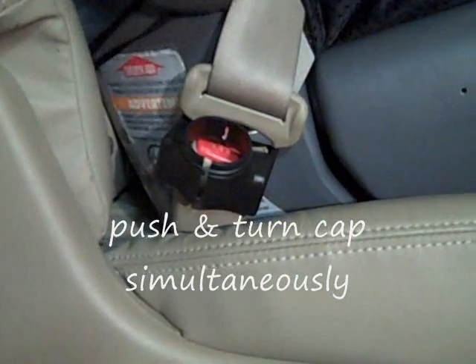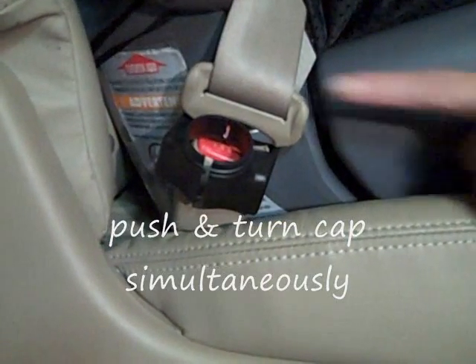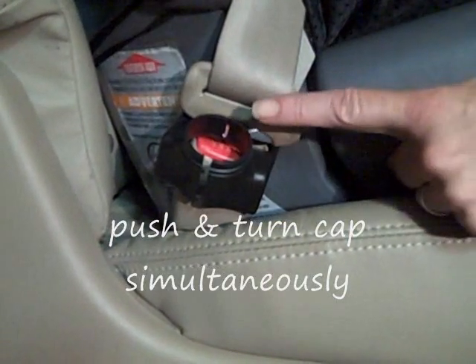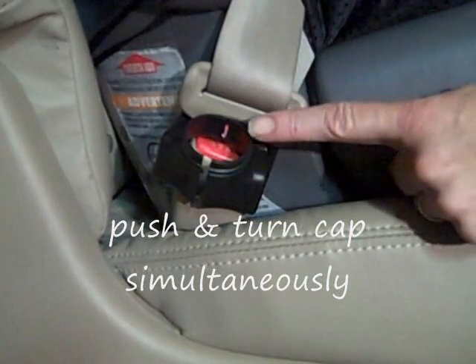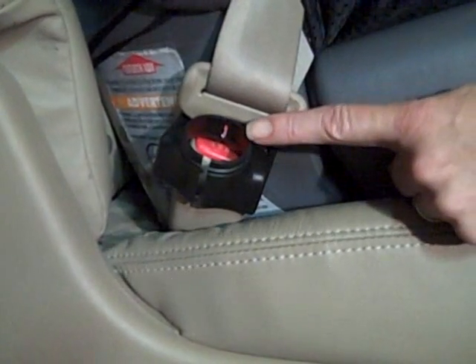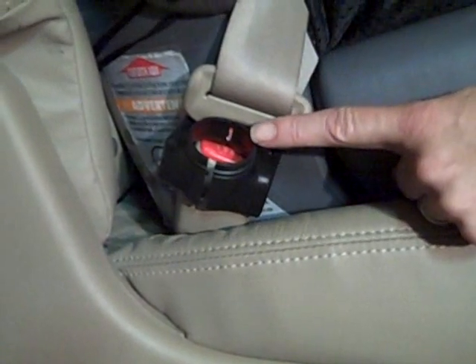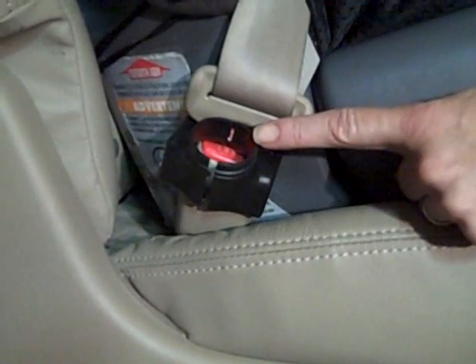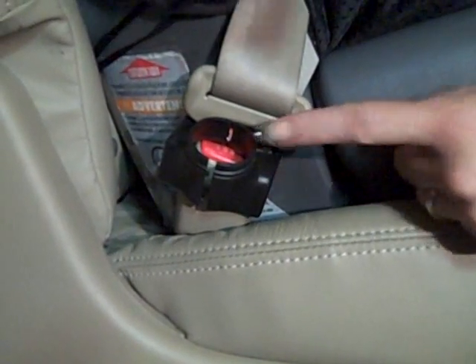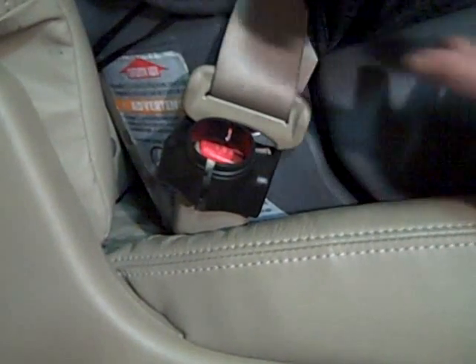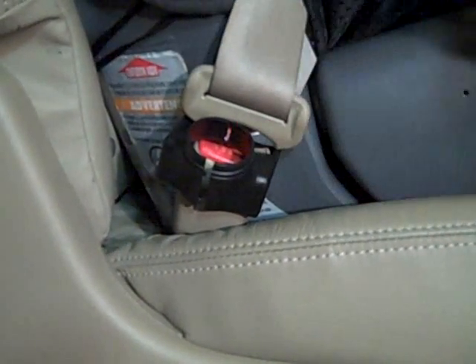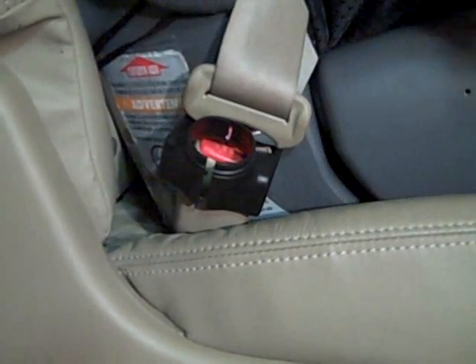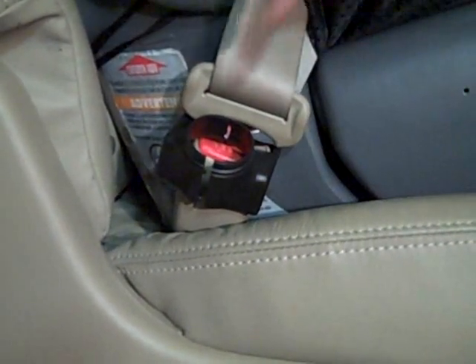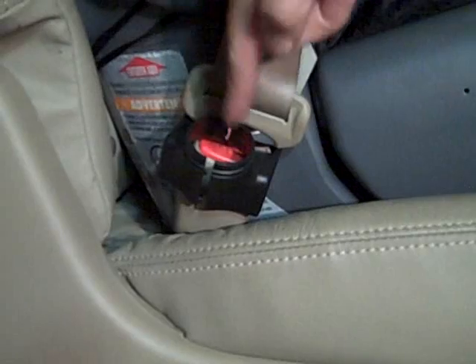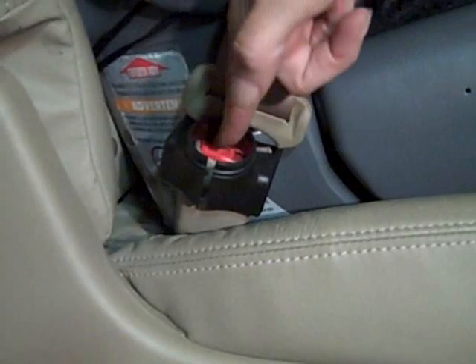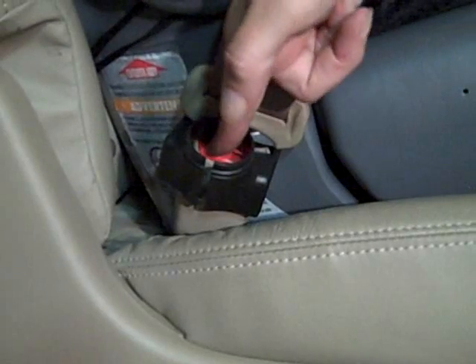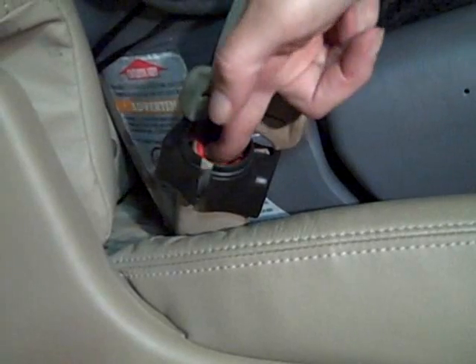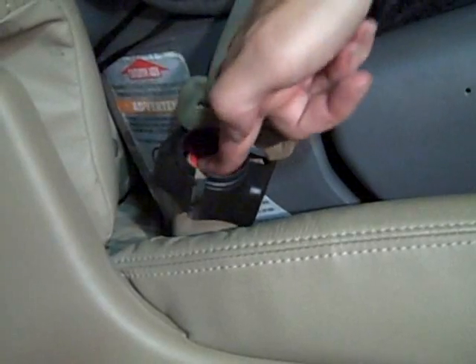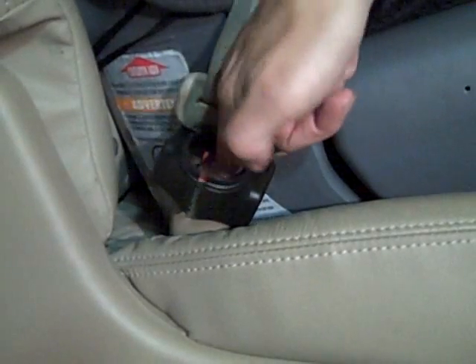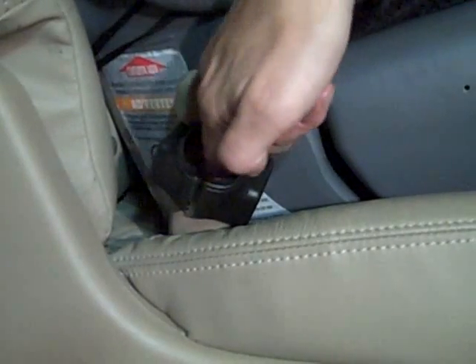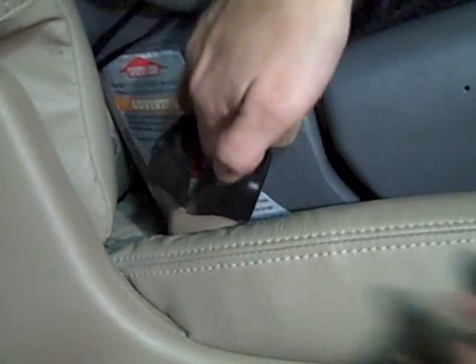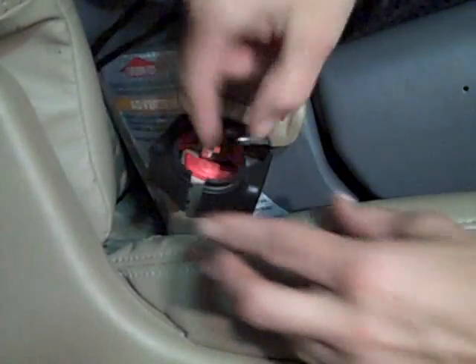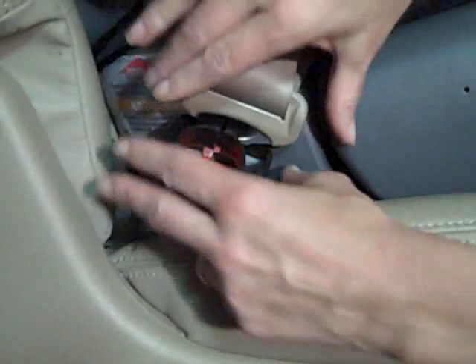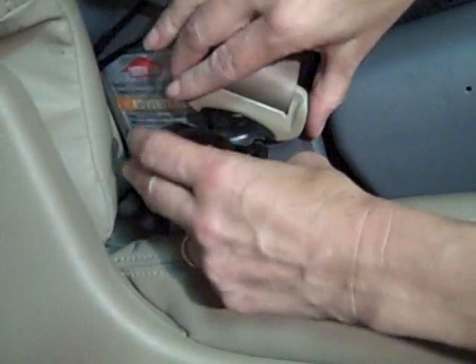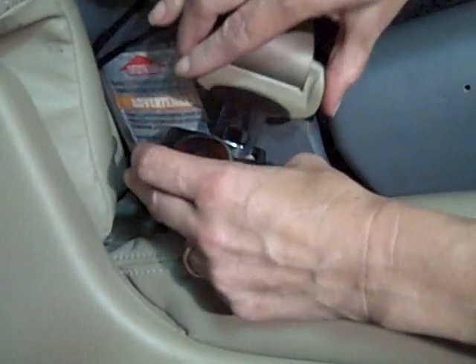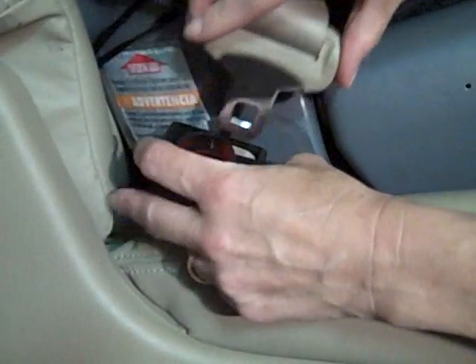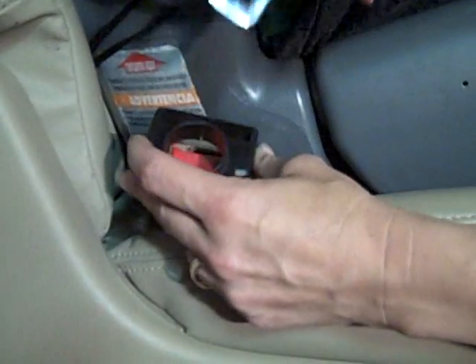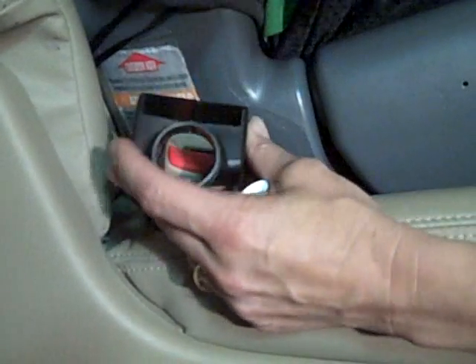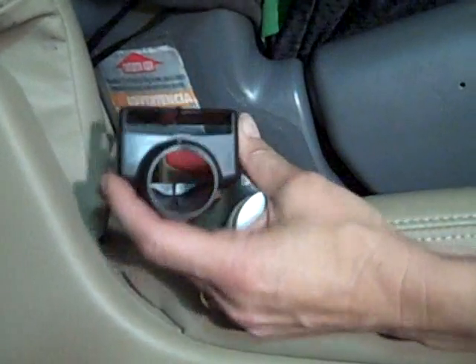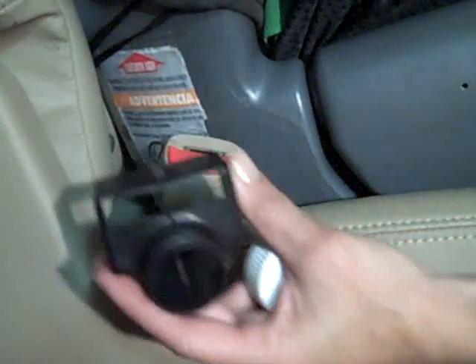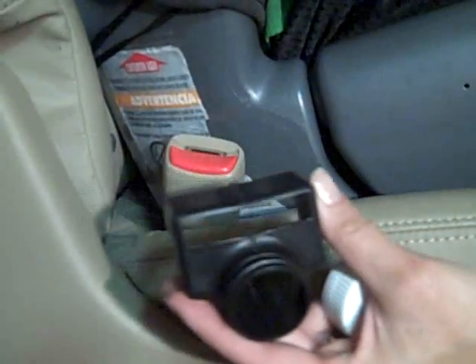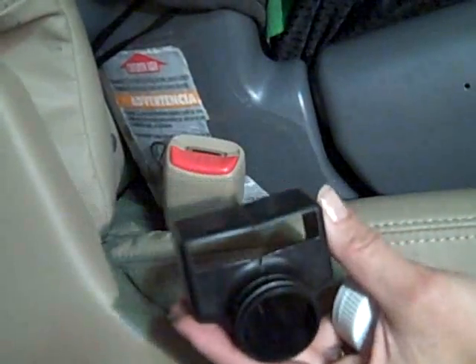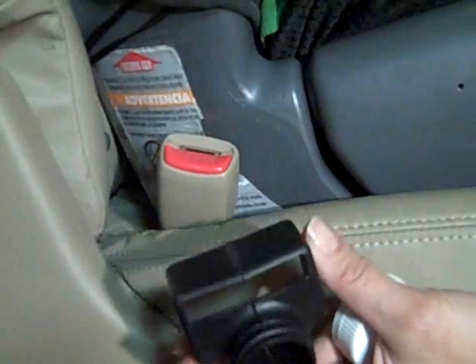Removing the cap will expose the red release button. Simply press the release button and release the seat belt as normal.